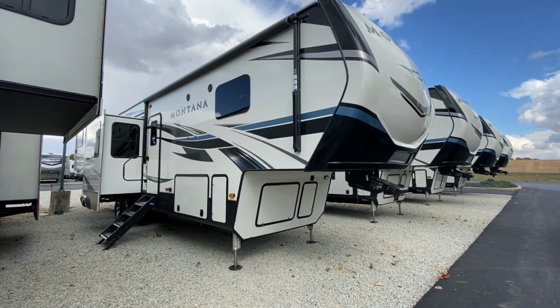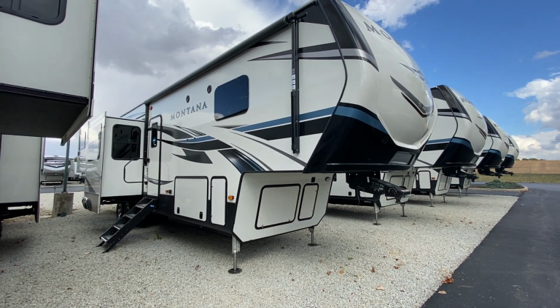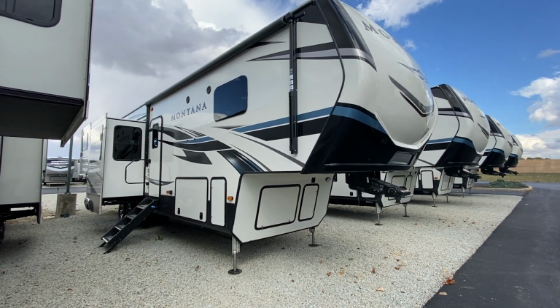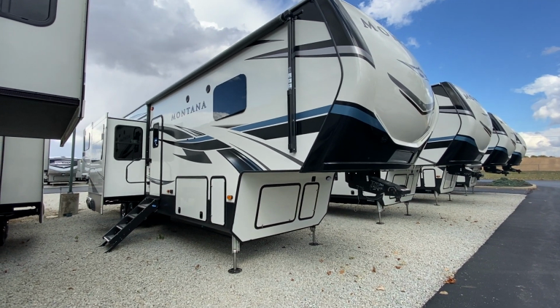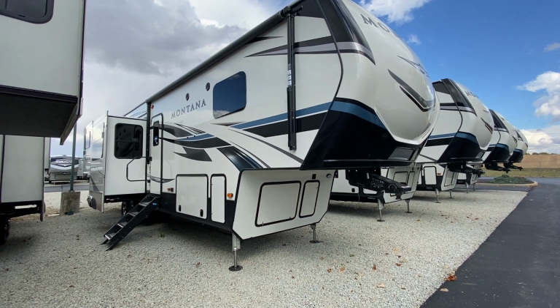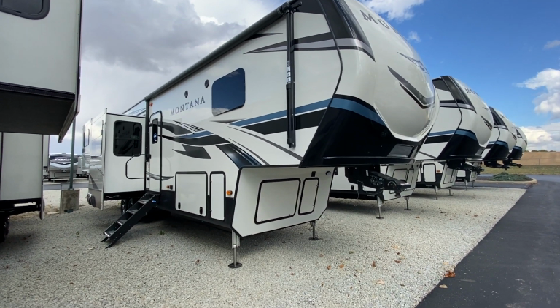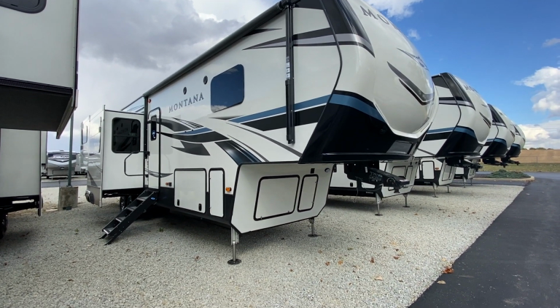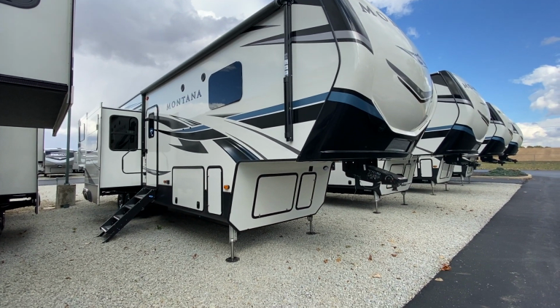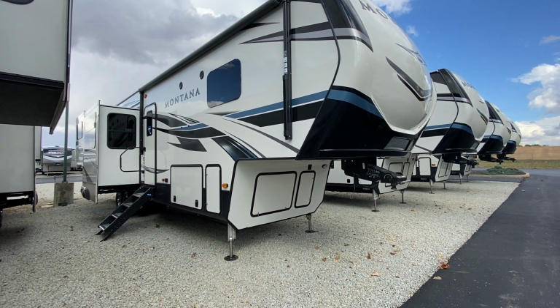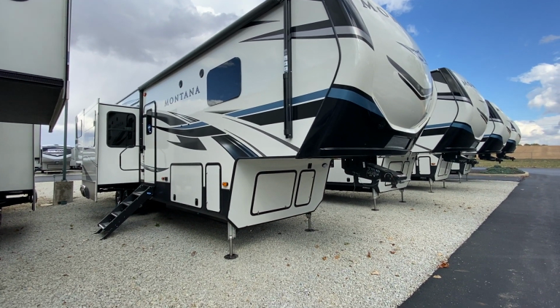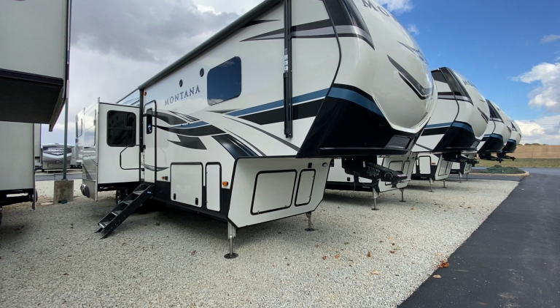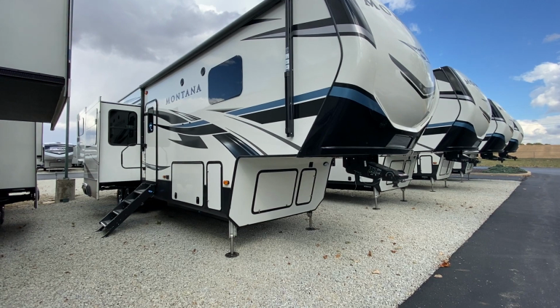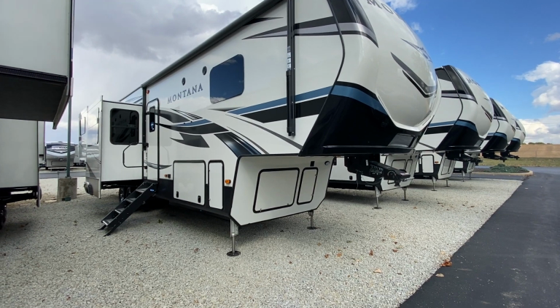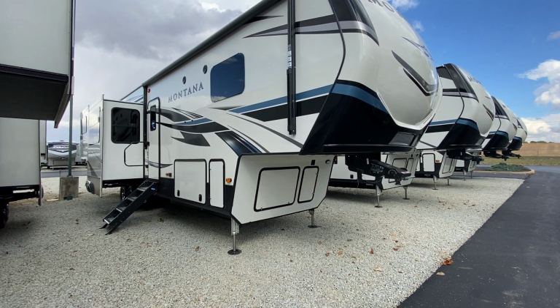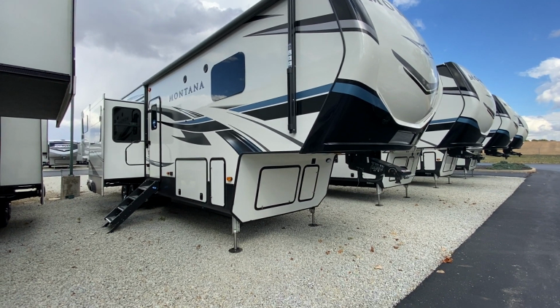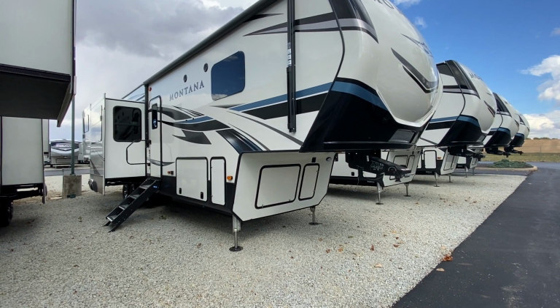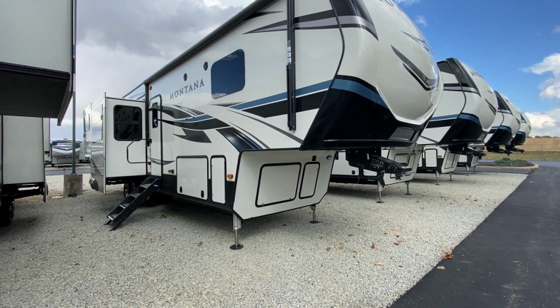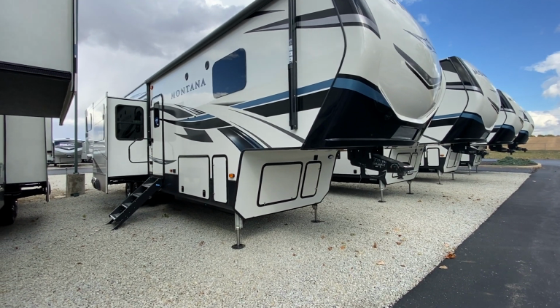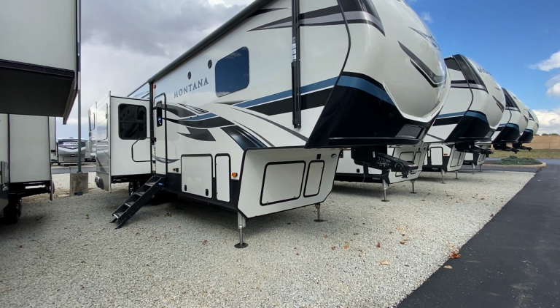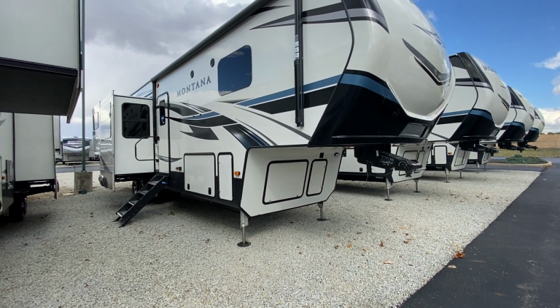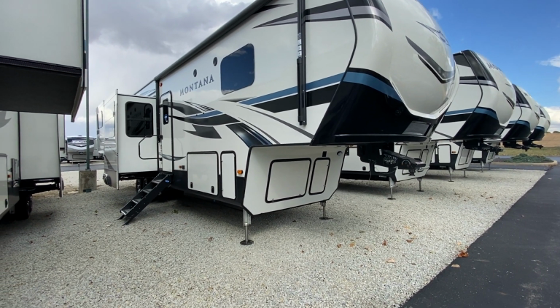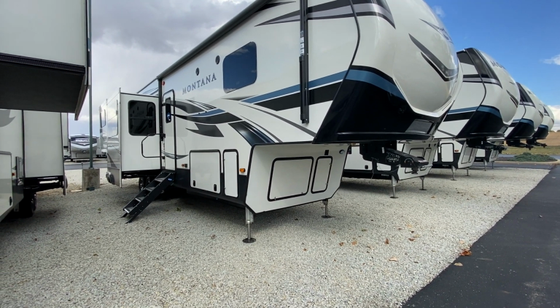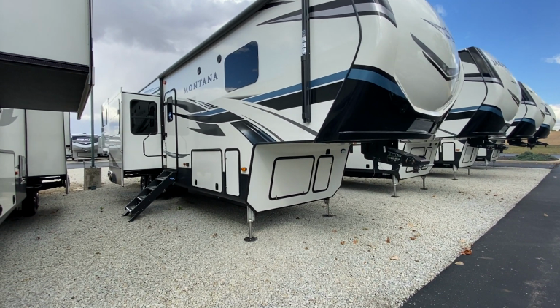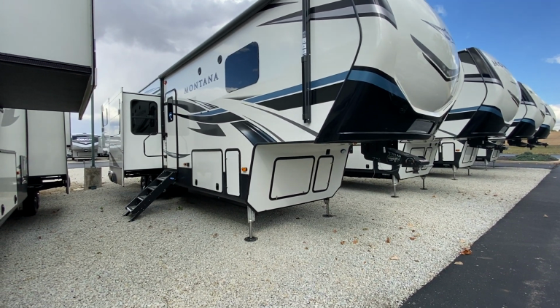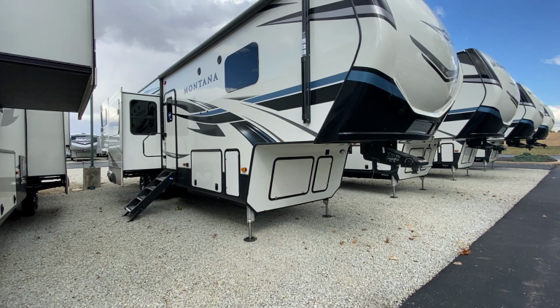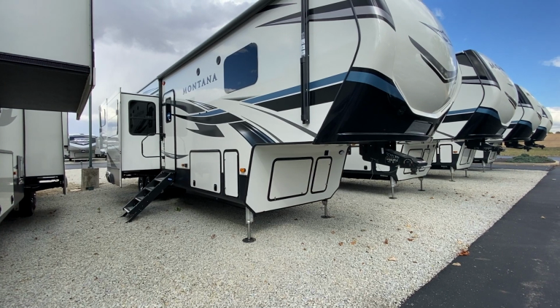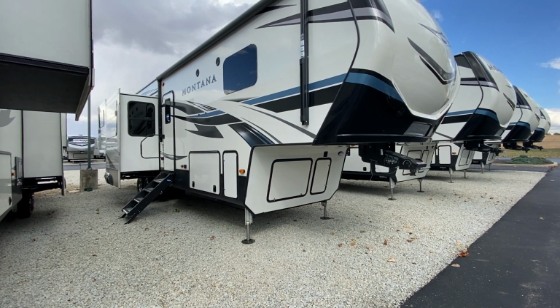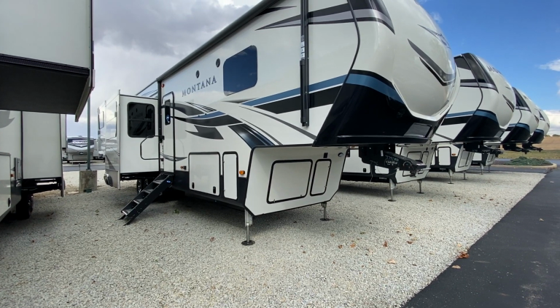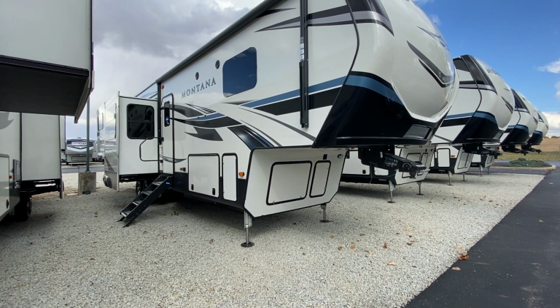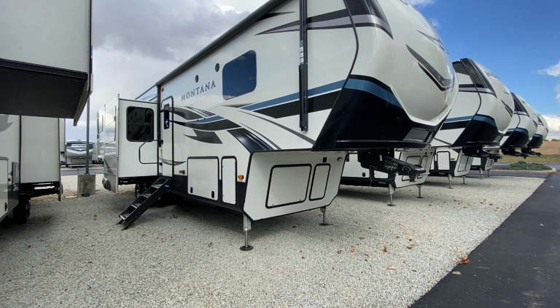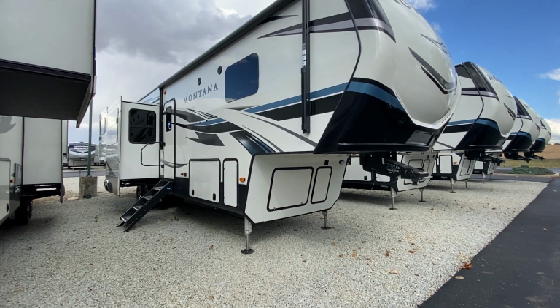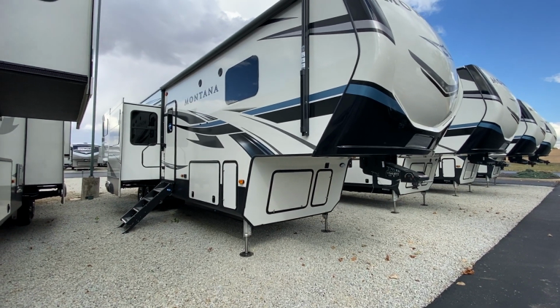Hey guys, it's super windy out here so bear with me, but we have the 3791RD Montana fifth wheel to show you guys. It's gorgeous — I thought they did a really great job and there's a ton of features to show you.